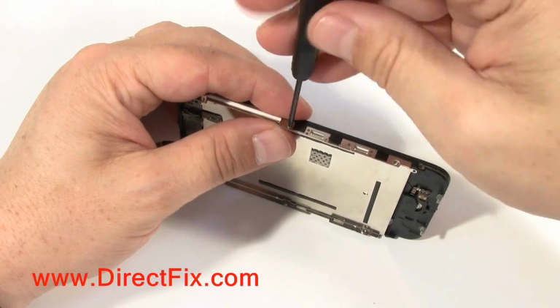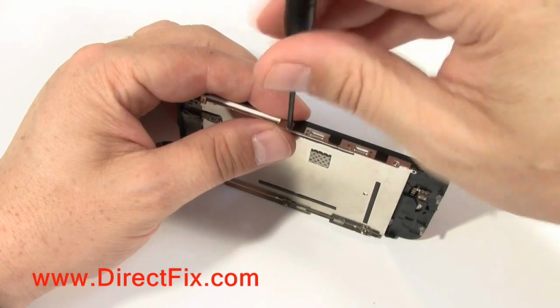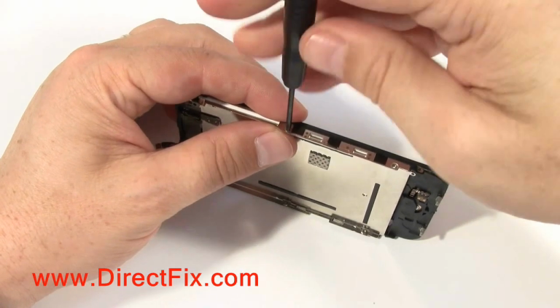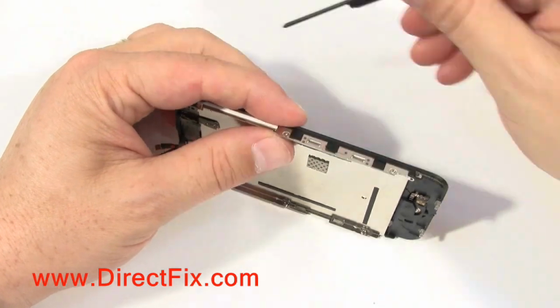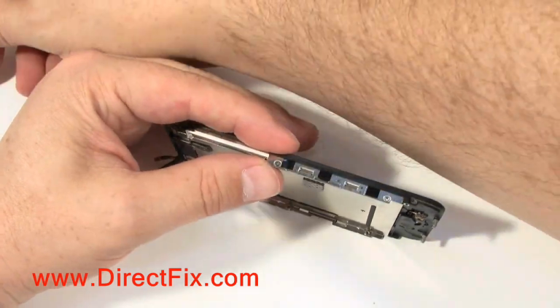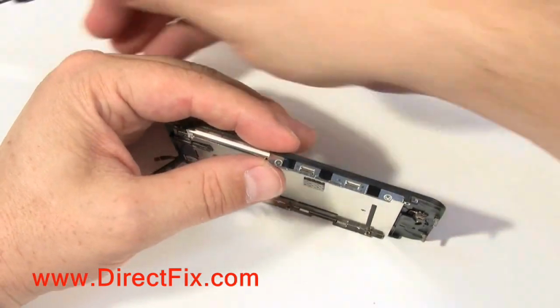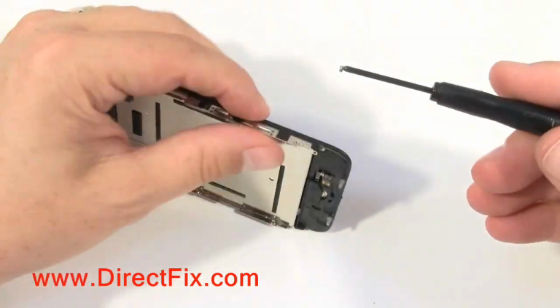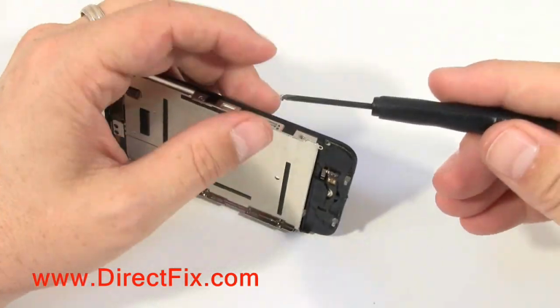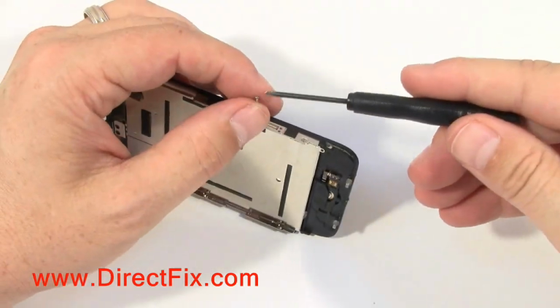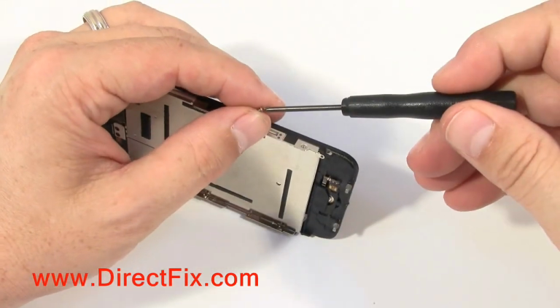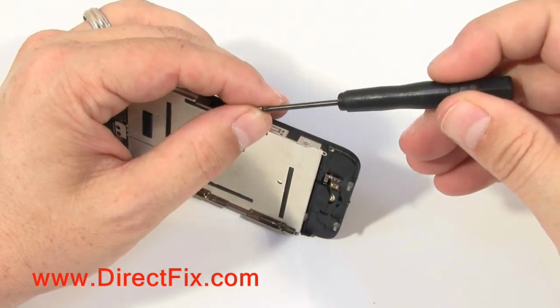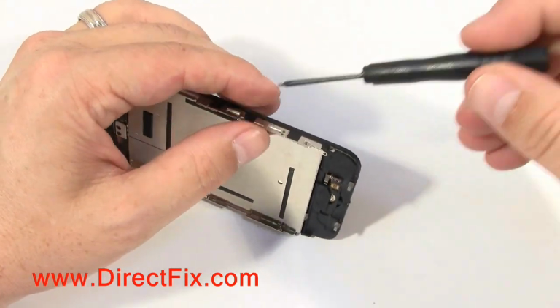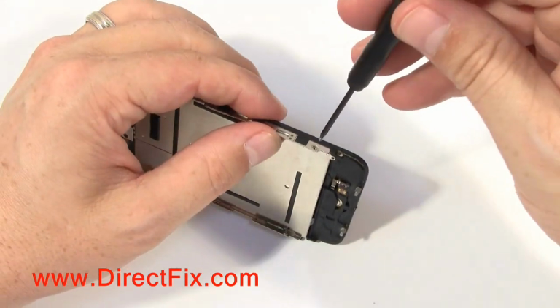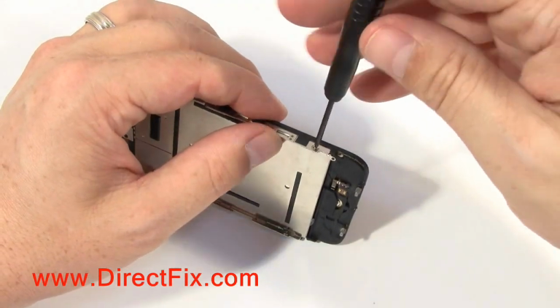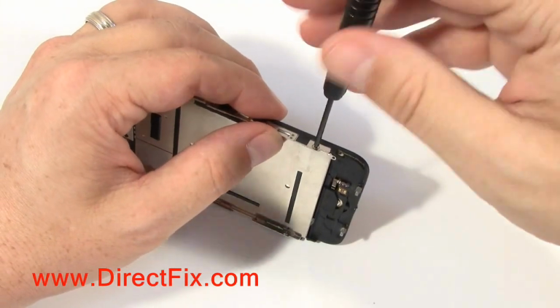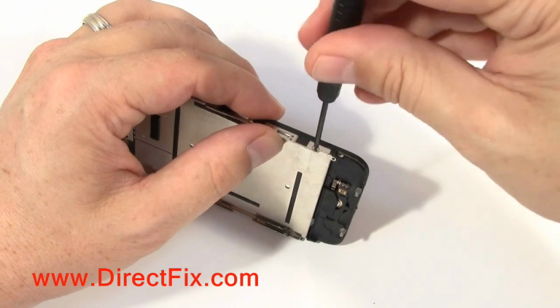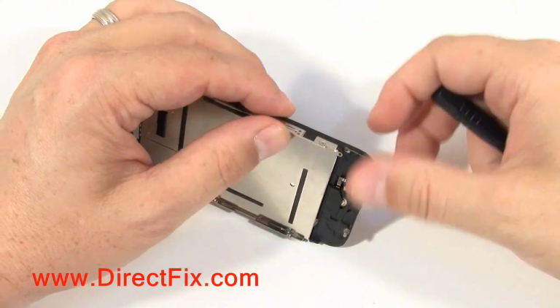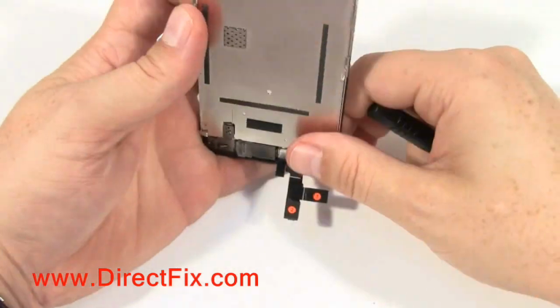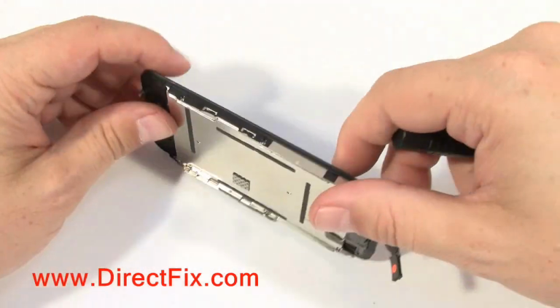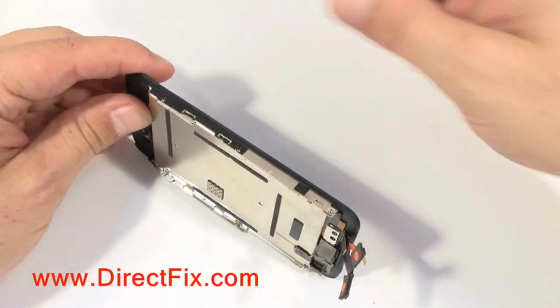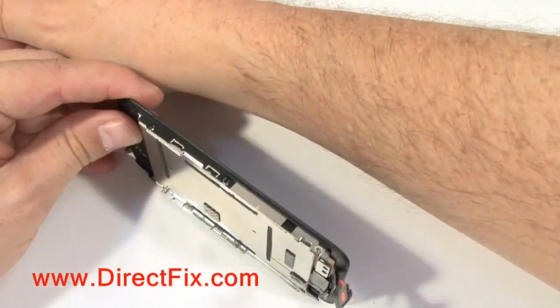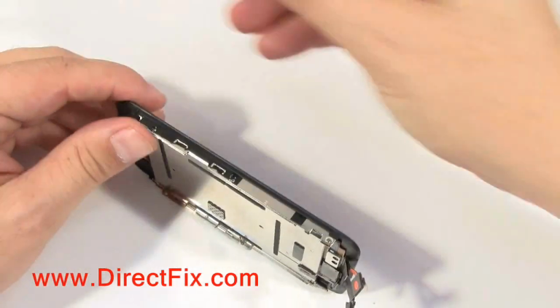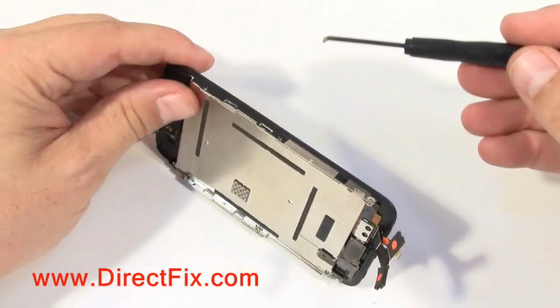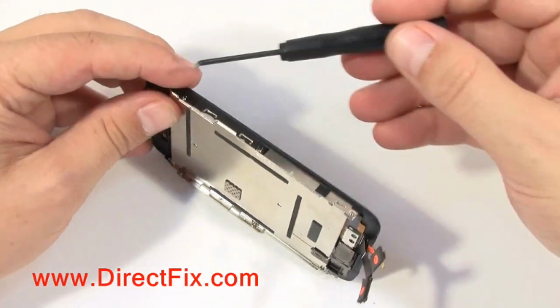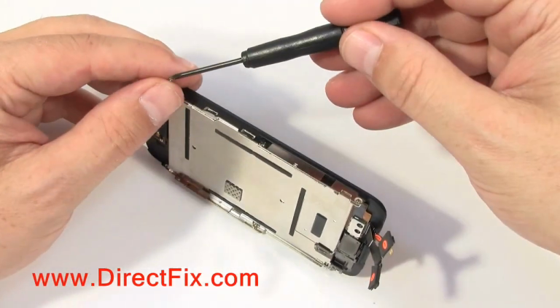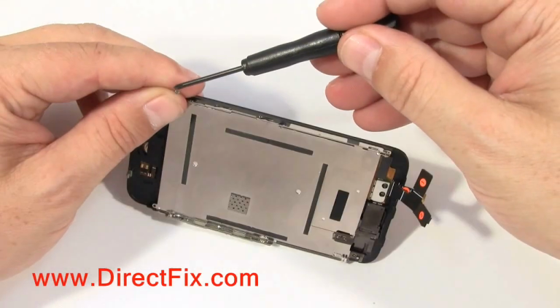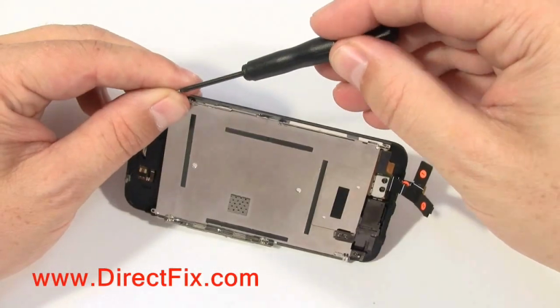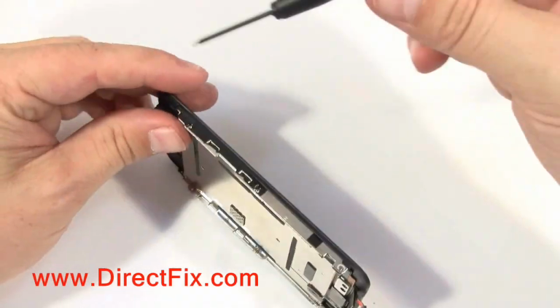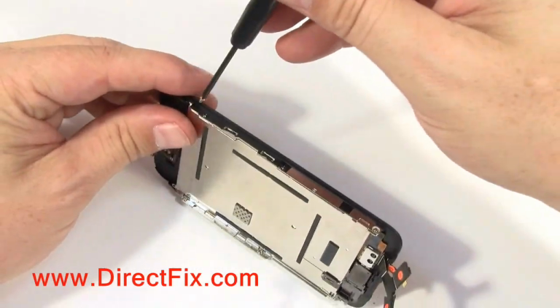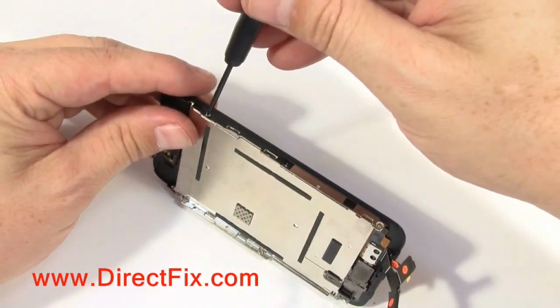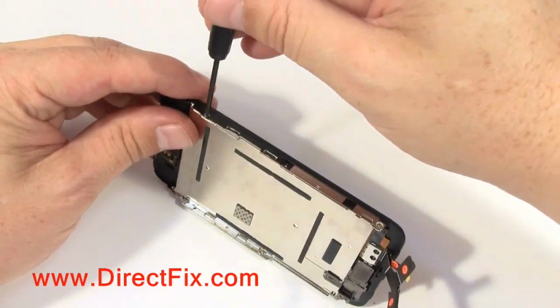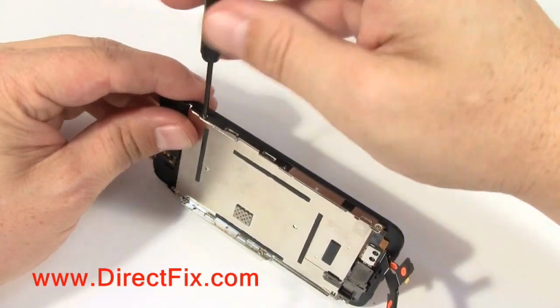You are now going to start installing the 5 screws that you took out earlier to remove the LCD assembly. We are going to speed this up a little bit to make it faster.